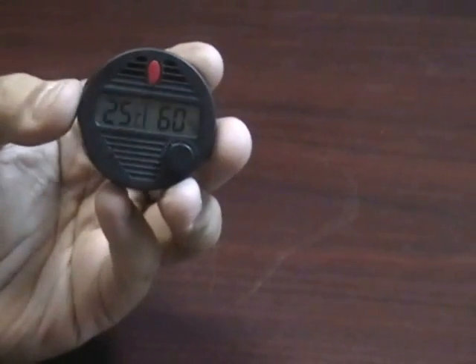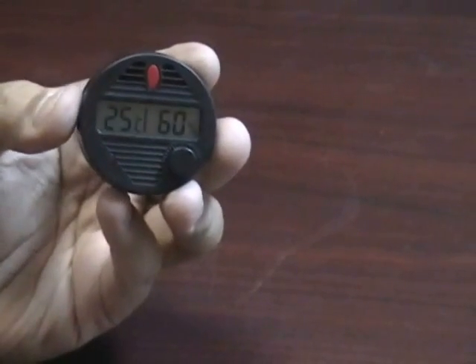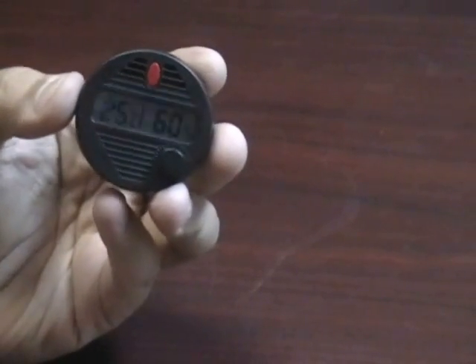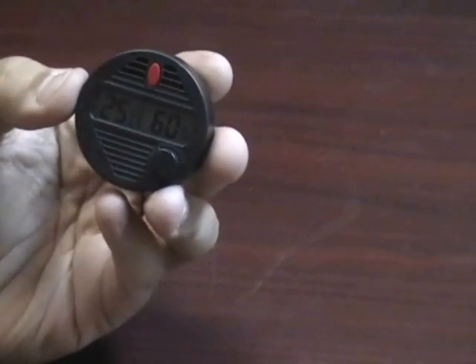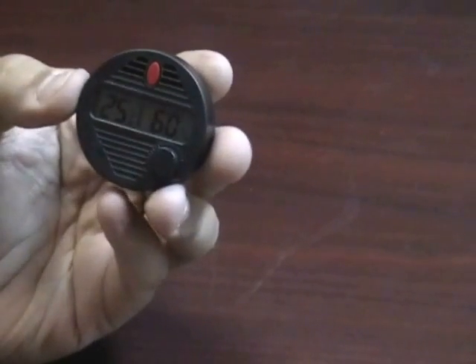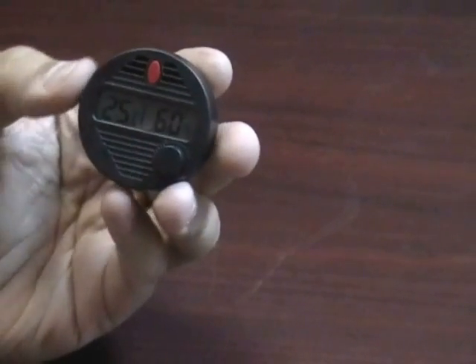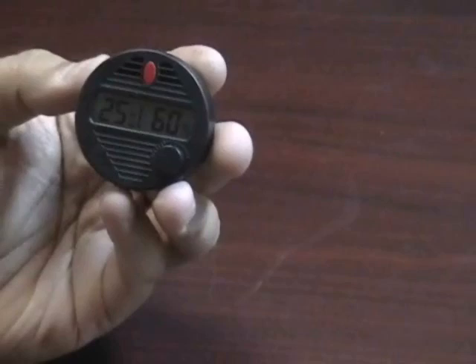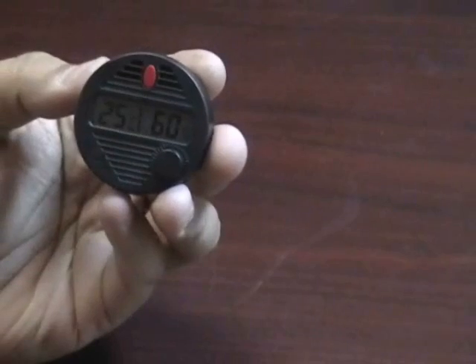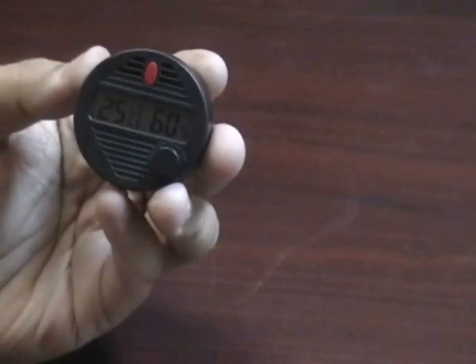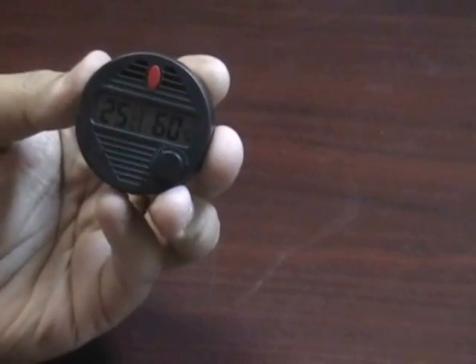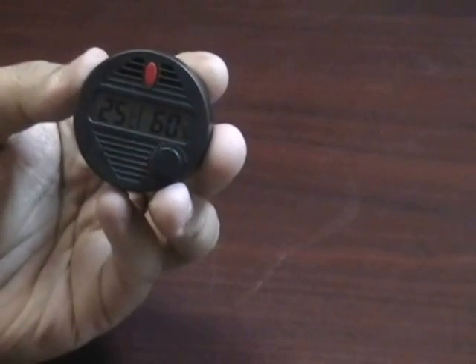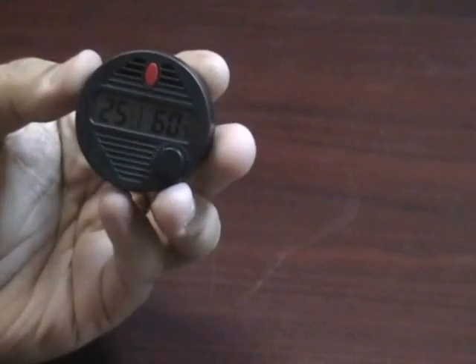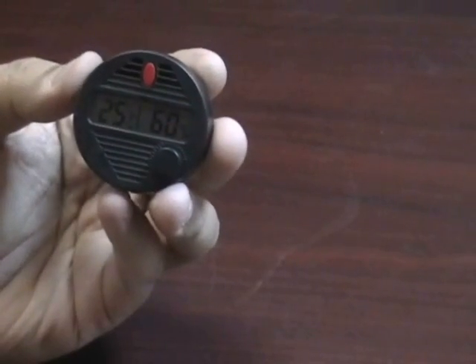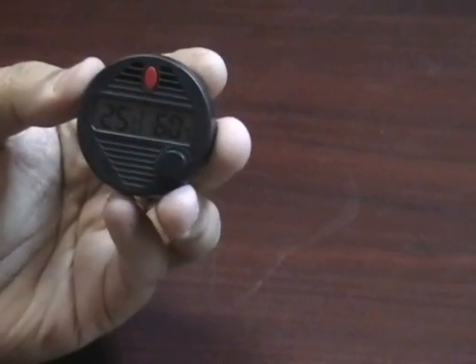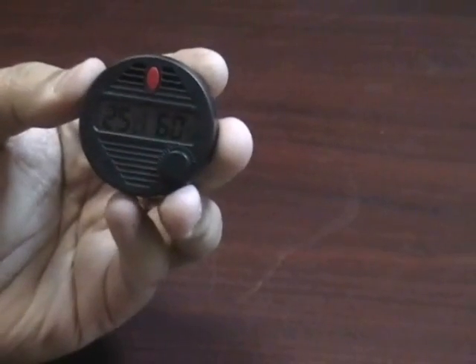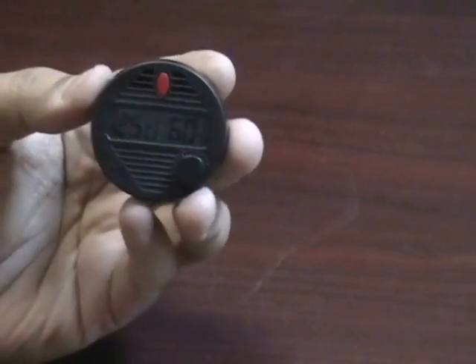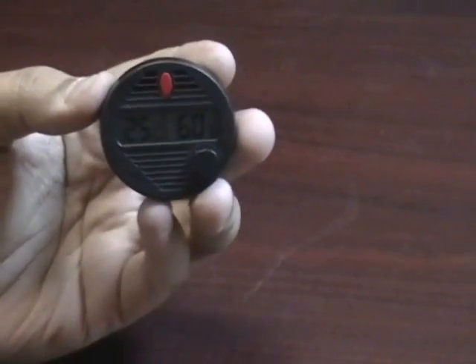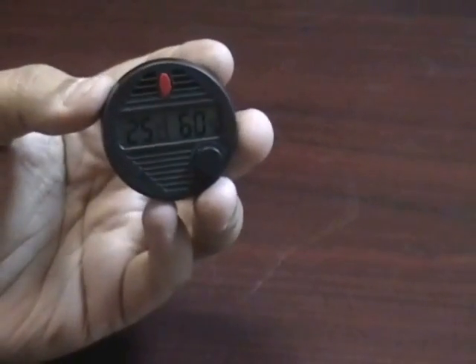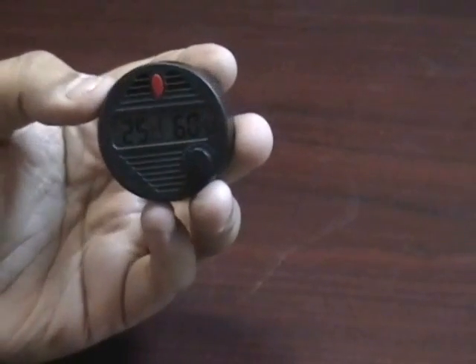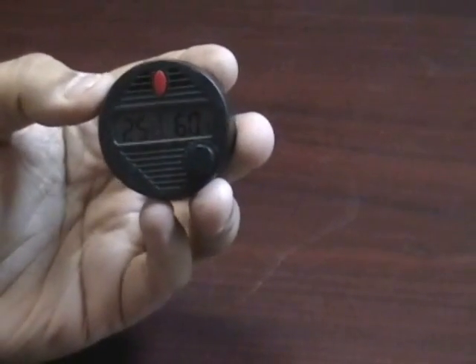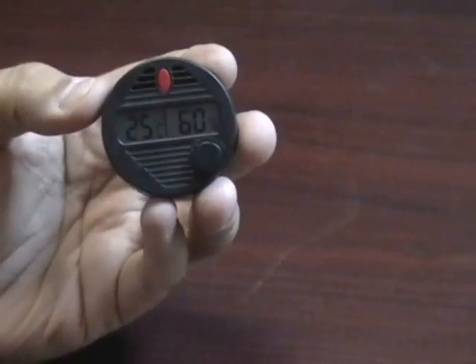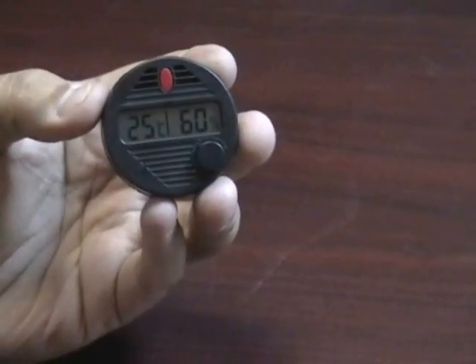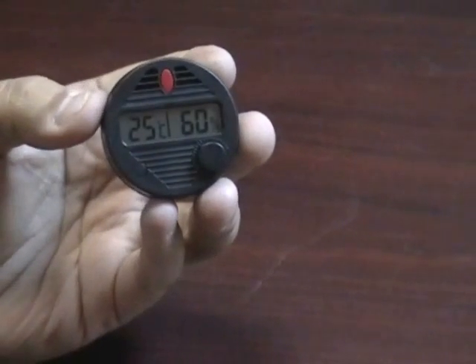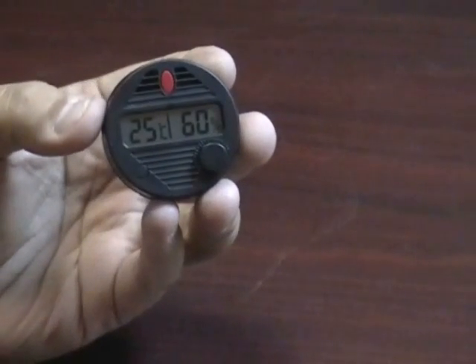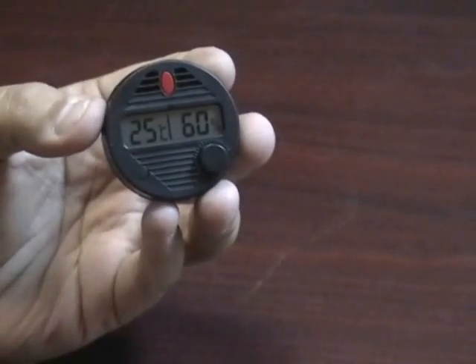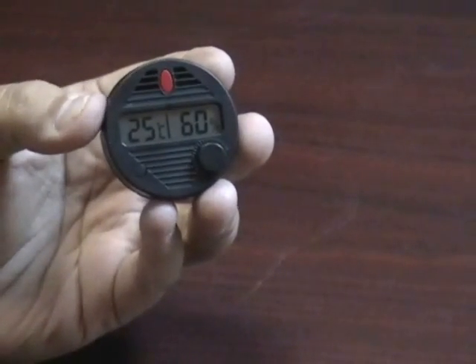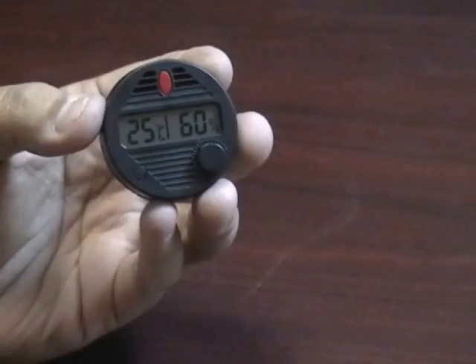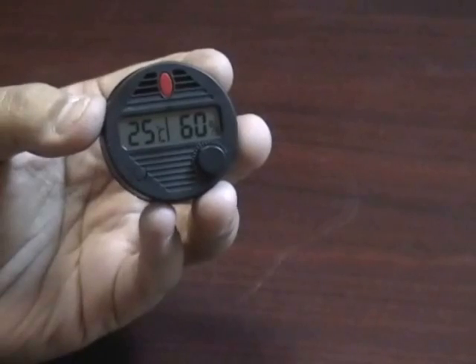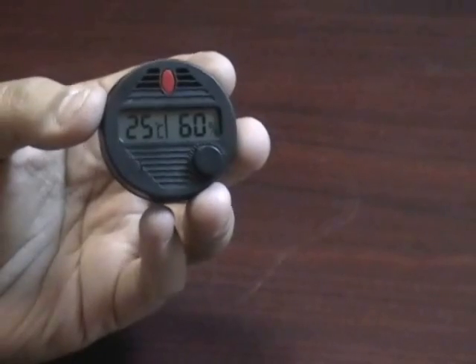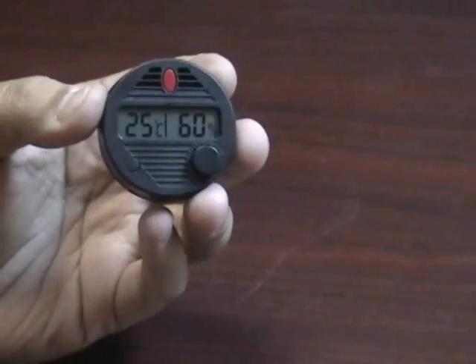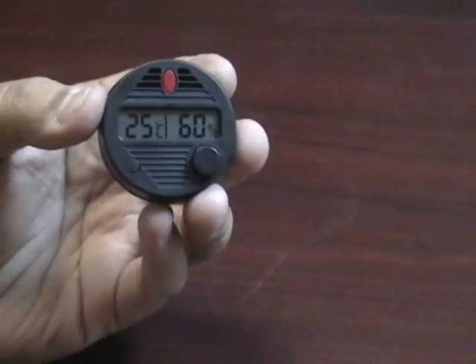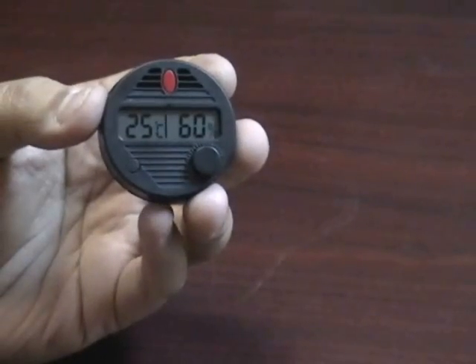It is a real nice hygrometer, very easy to use and extremely accurate. This is the super accurate round digital hygrometer.